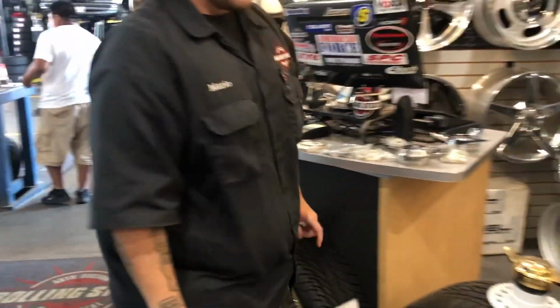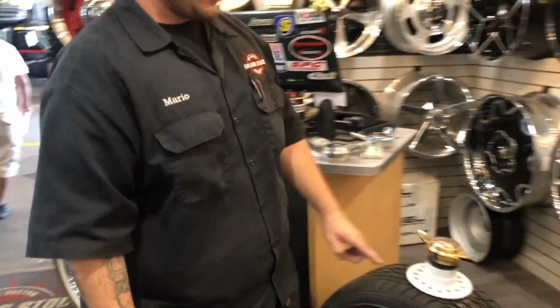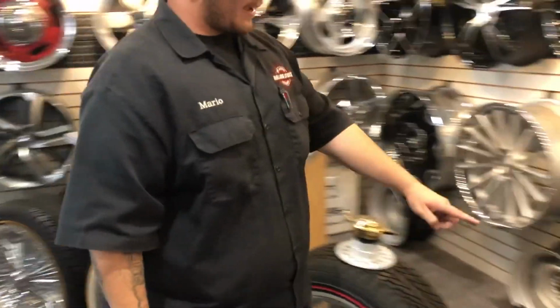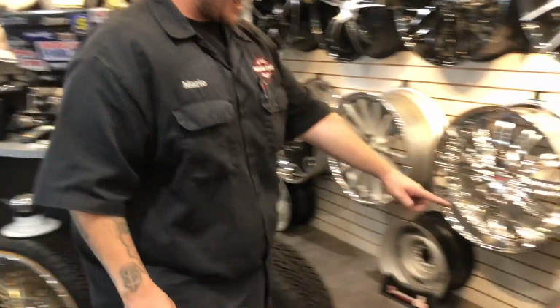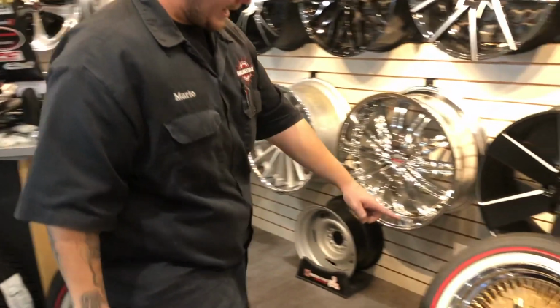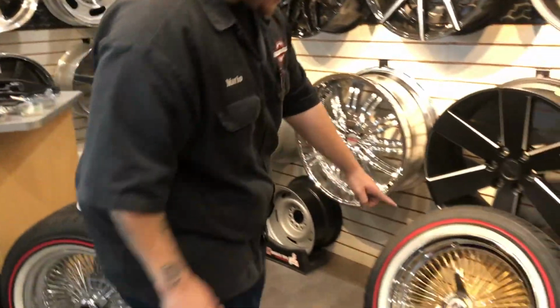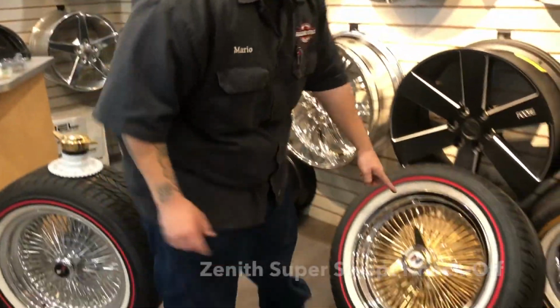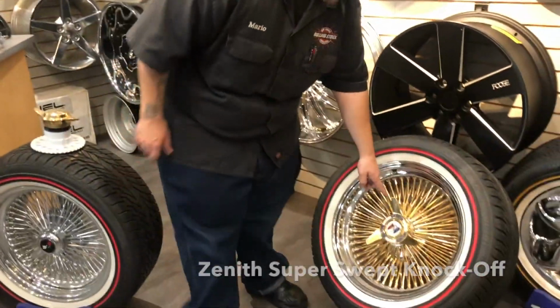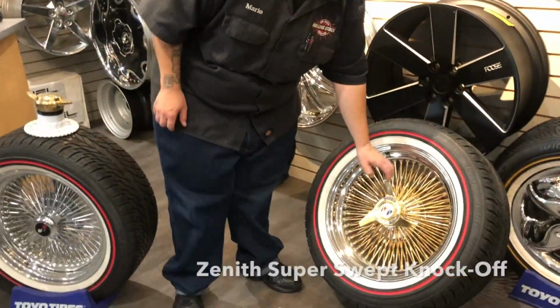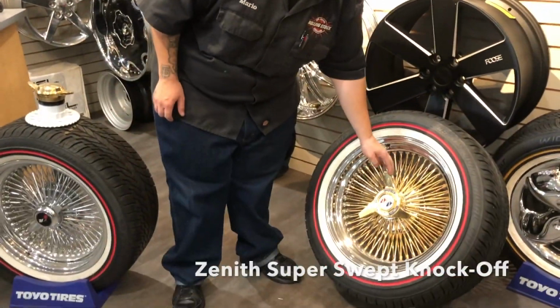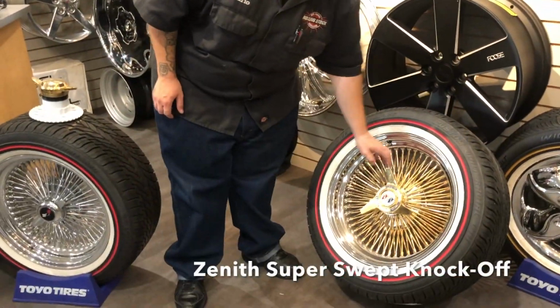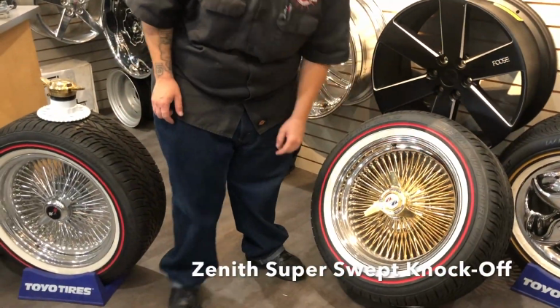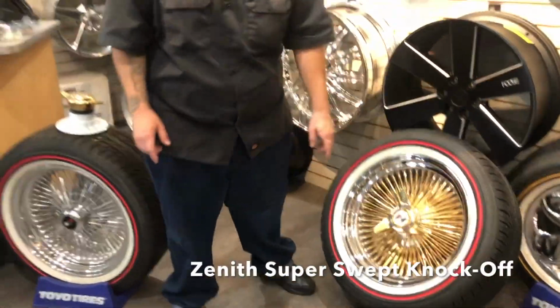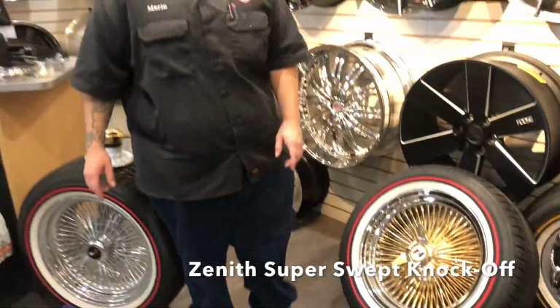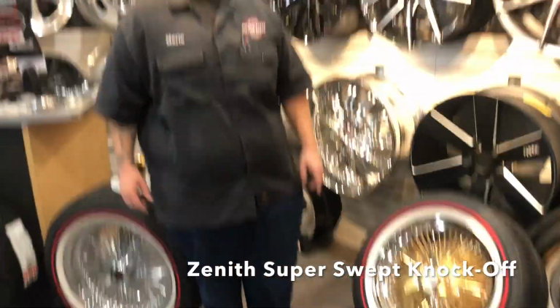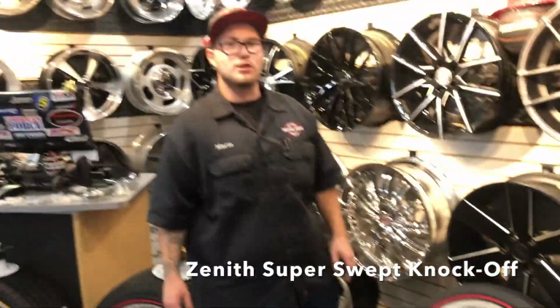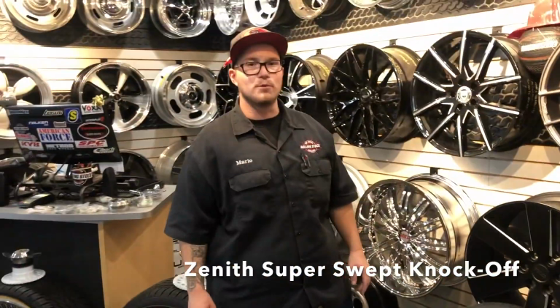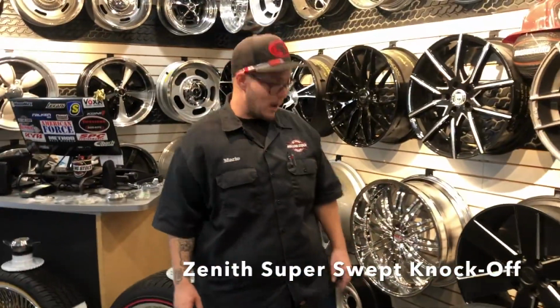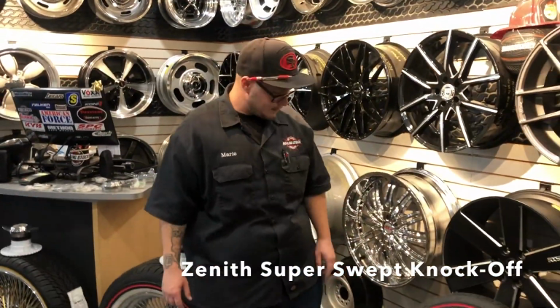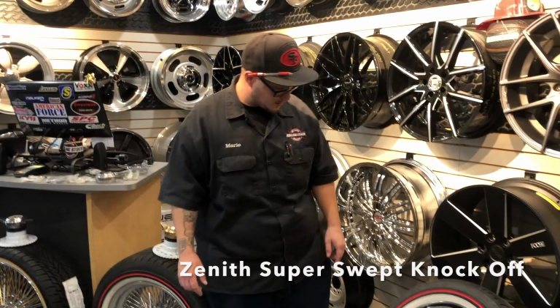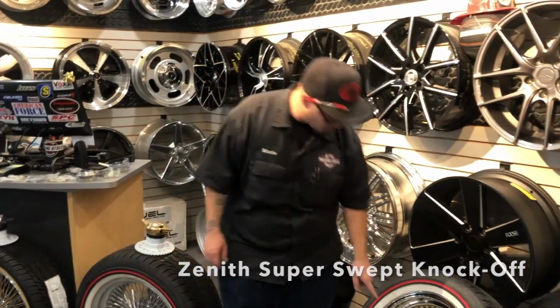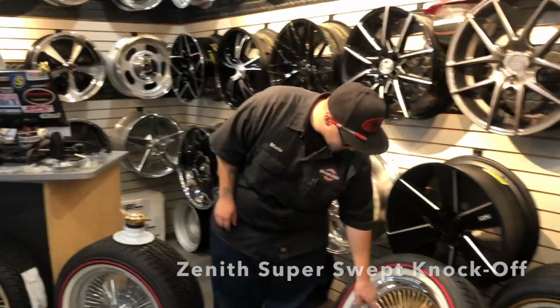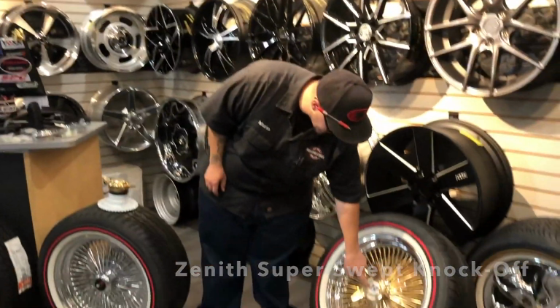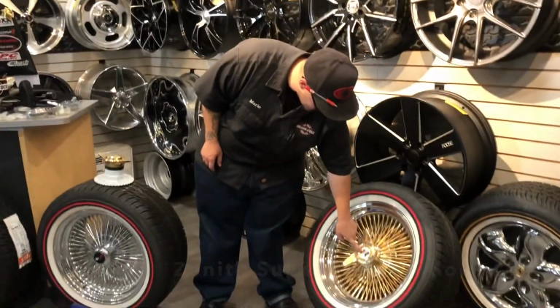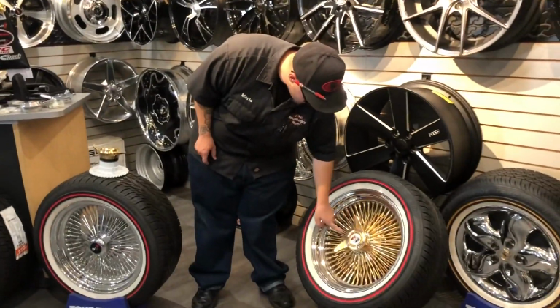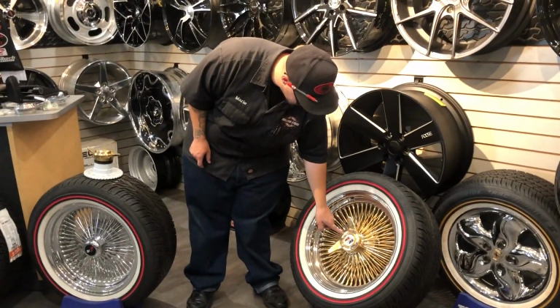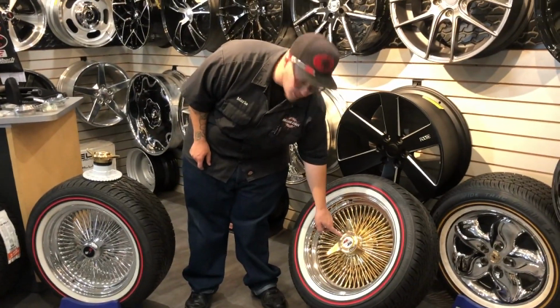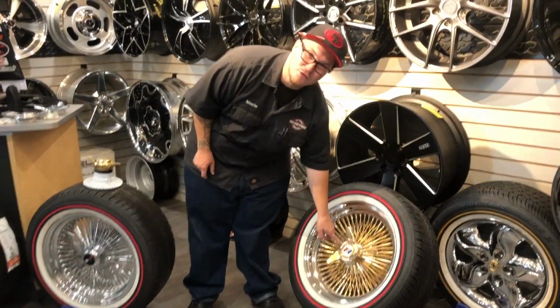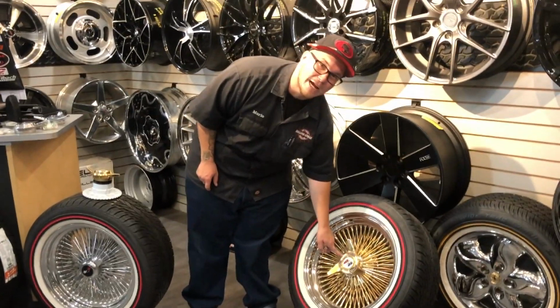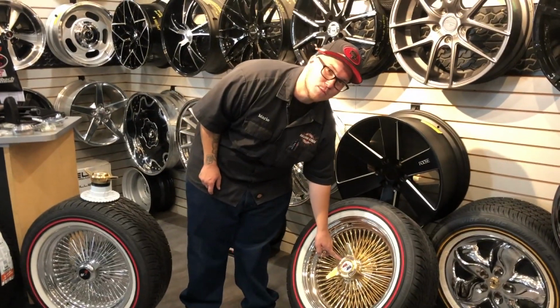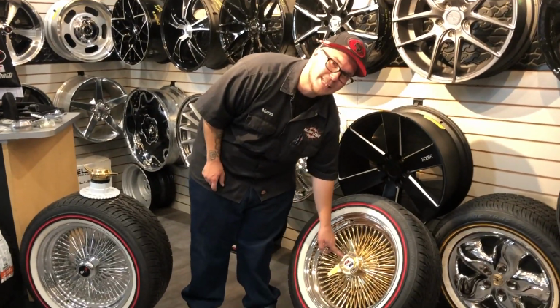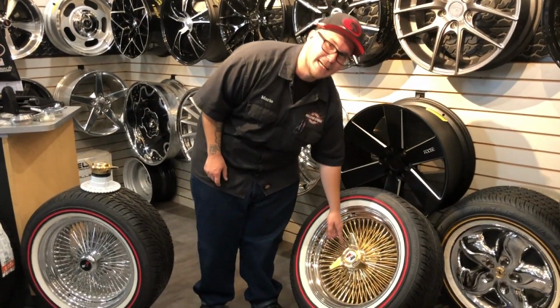Here we have a Zenith style knockoff, which is called the super swept. This one here has the cutout and you can also have the ring, which would say Zenith.